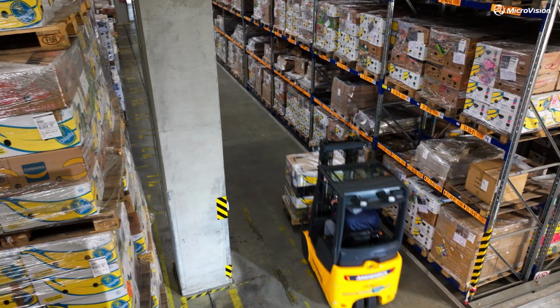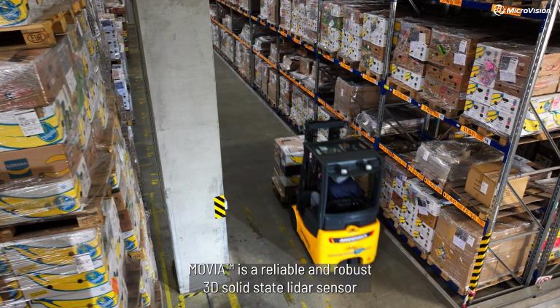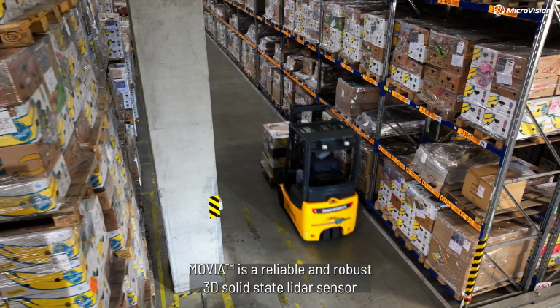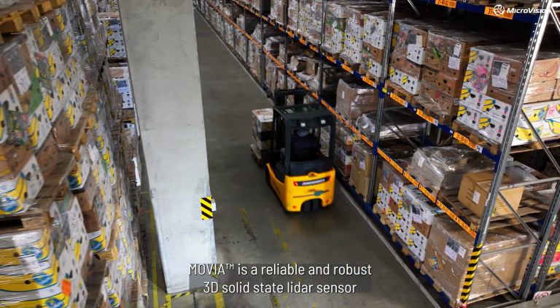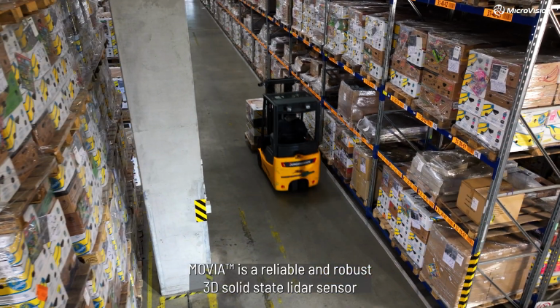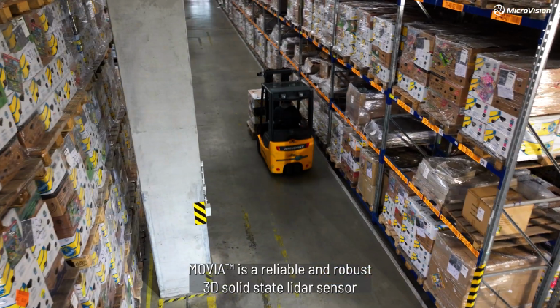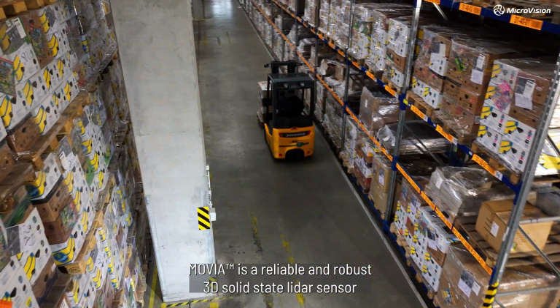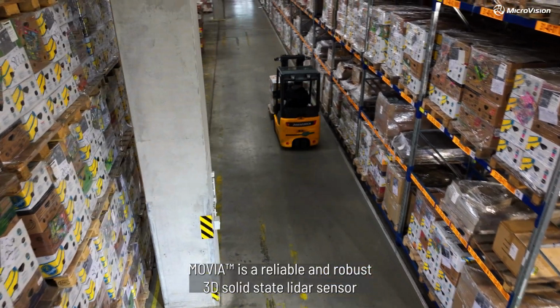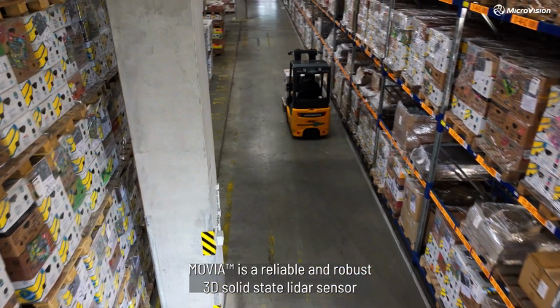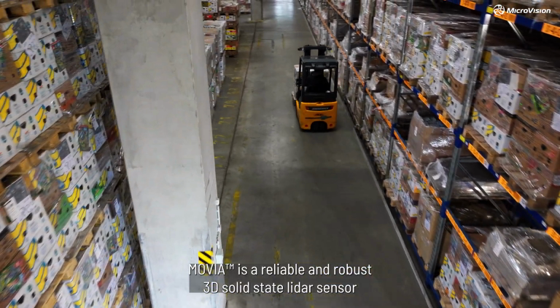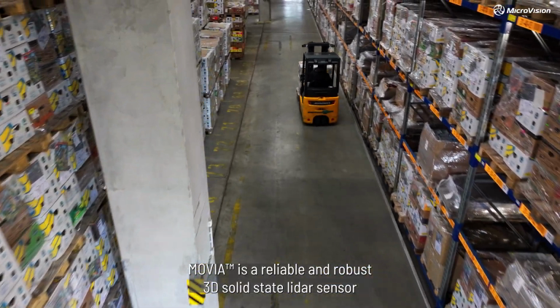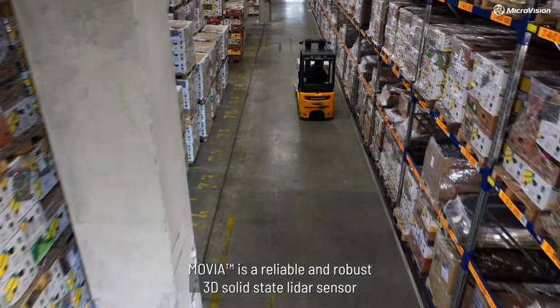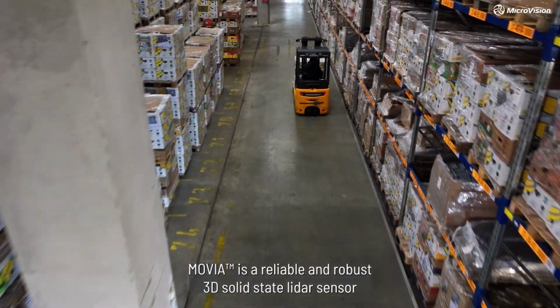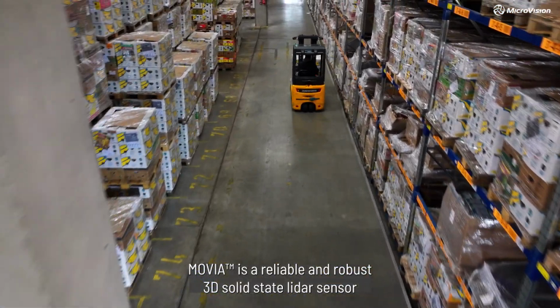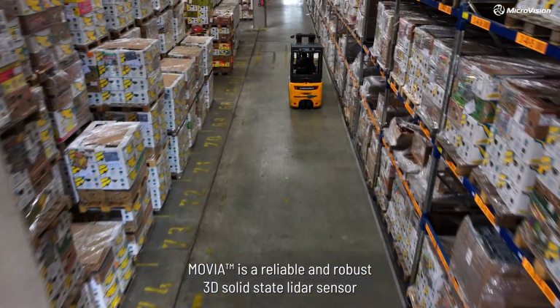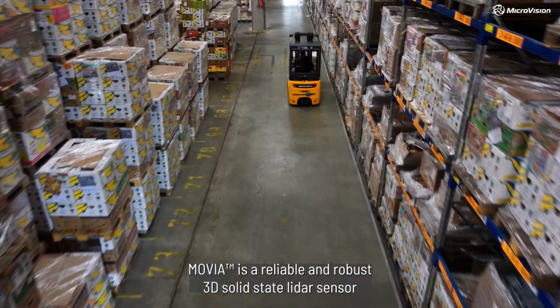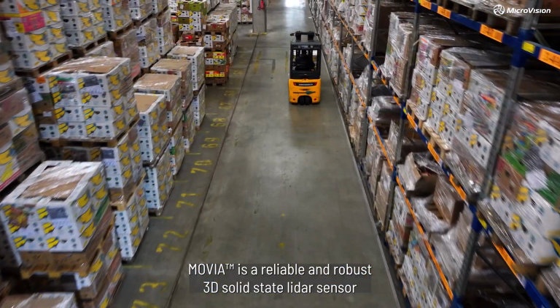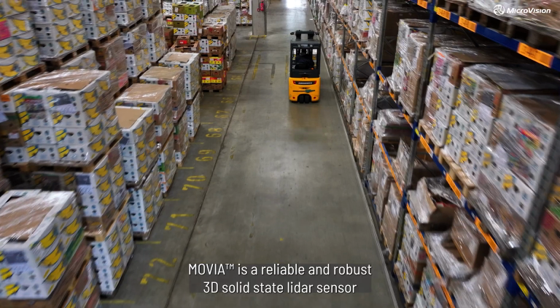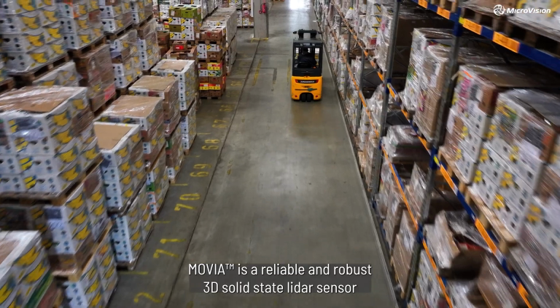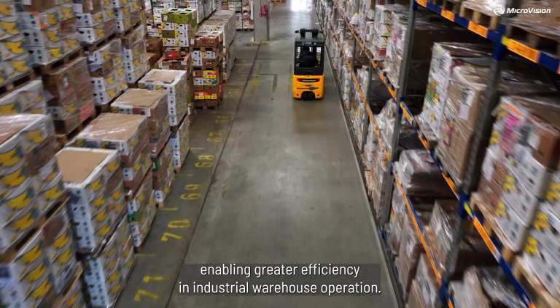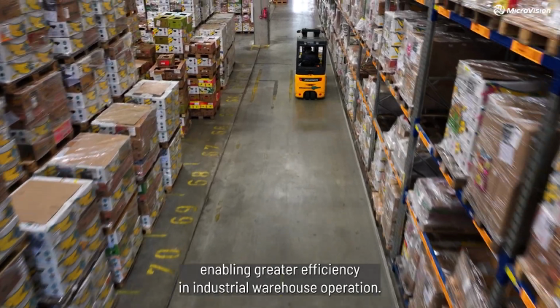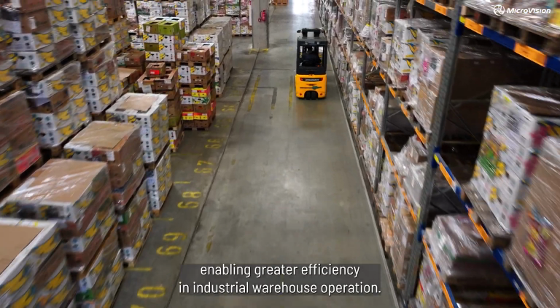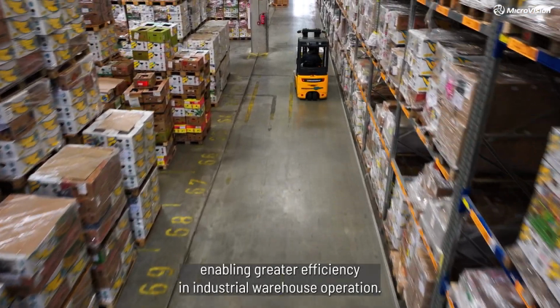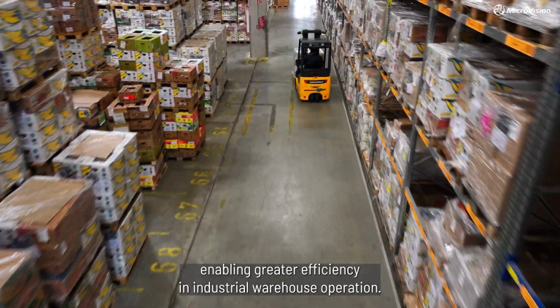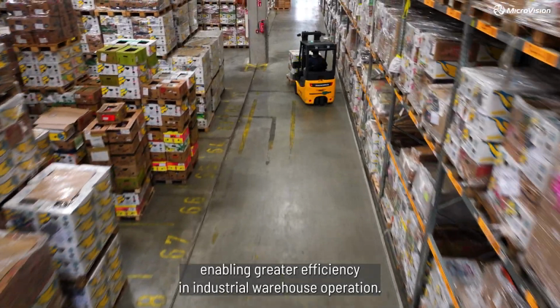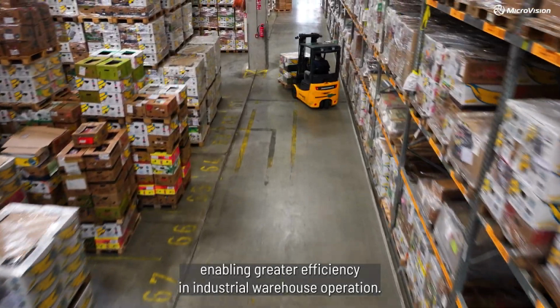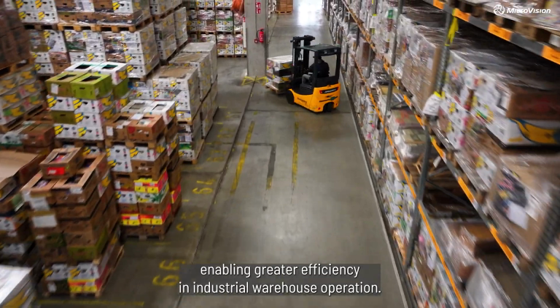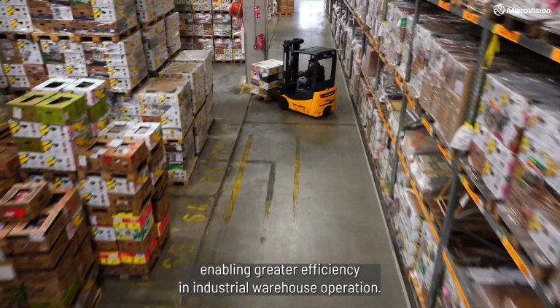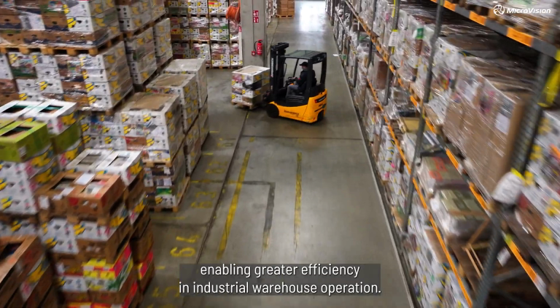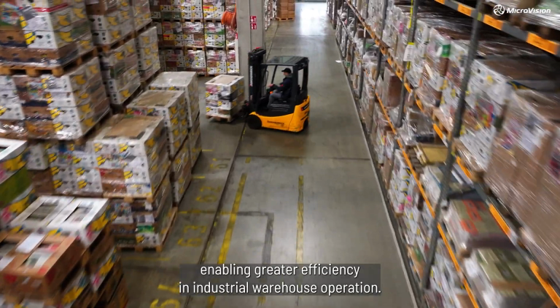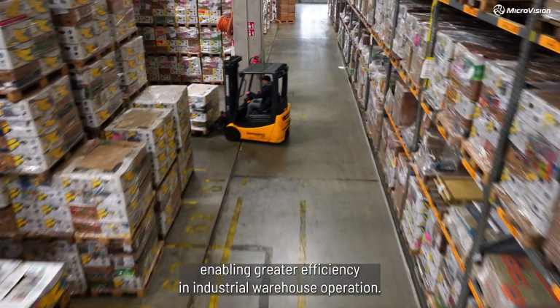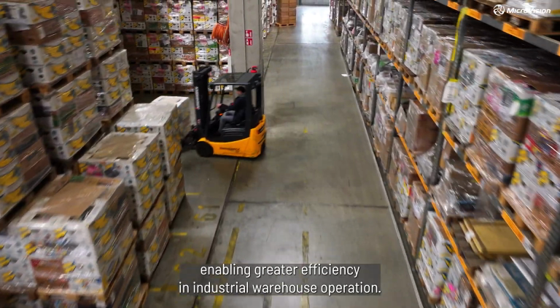MUVIA is a reliable and robust 3D solid-state LiDAR sensor, enabling greater efficiency in industrial warehouse operation.